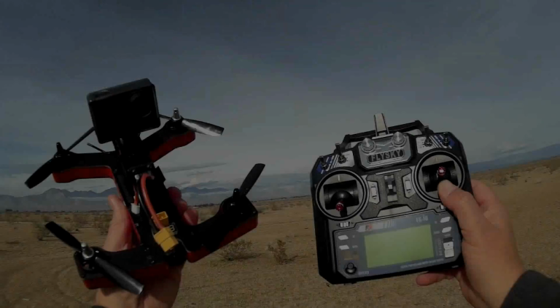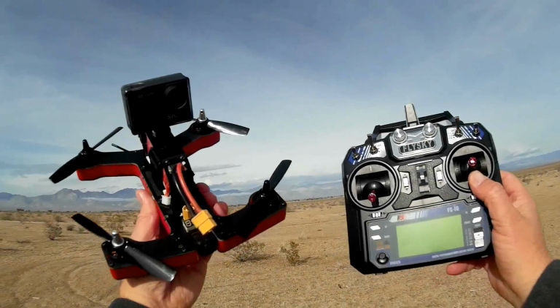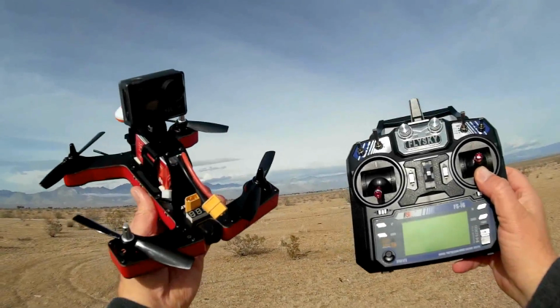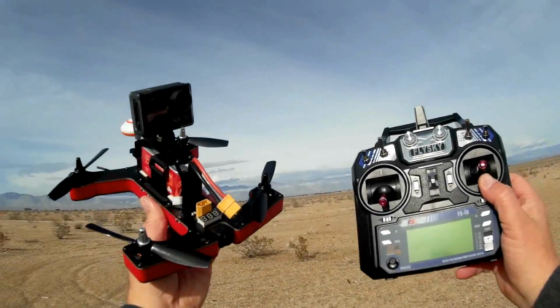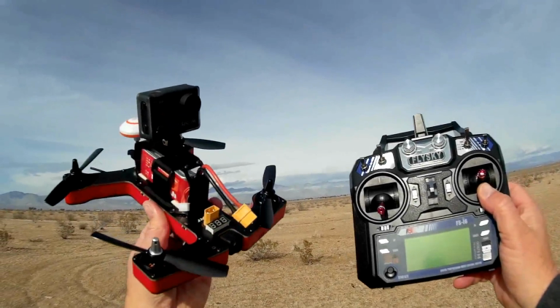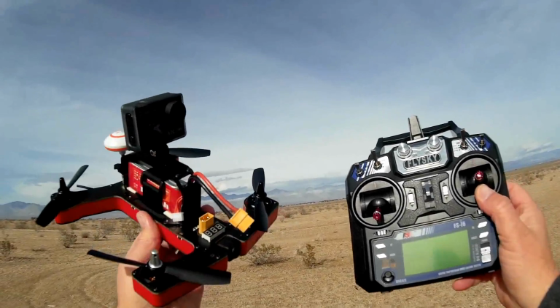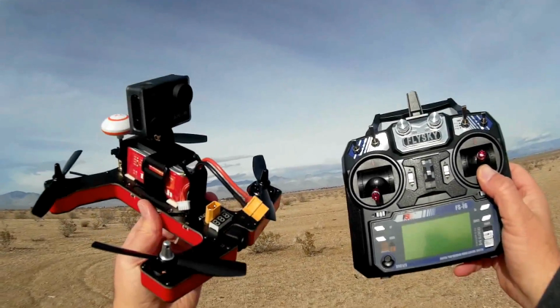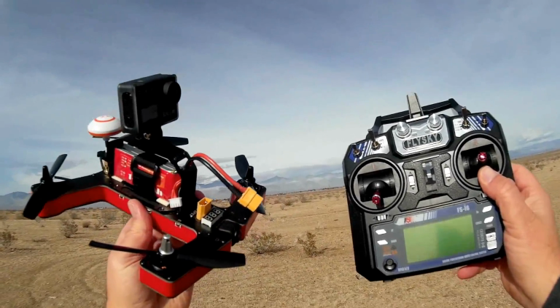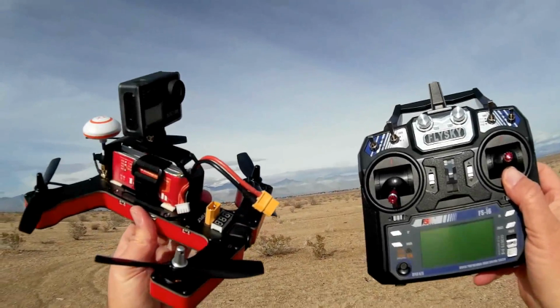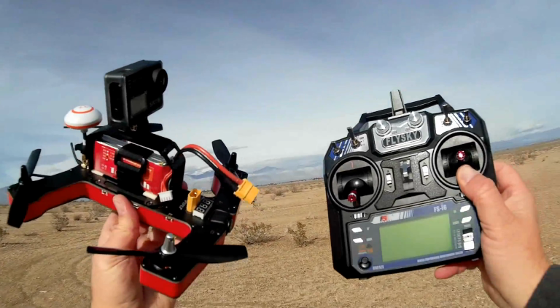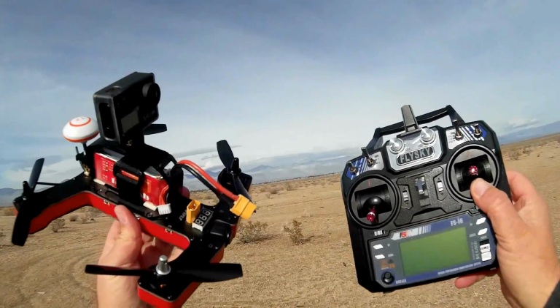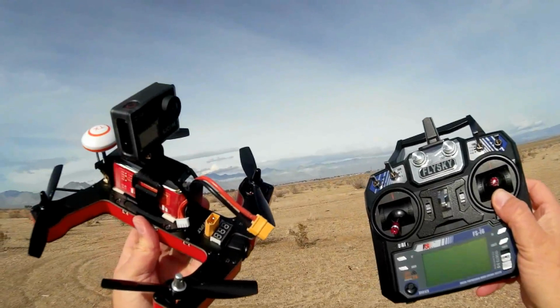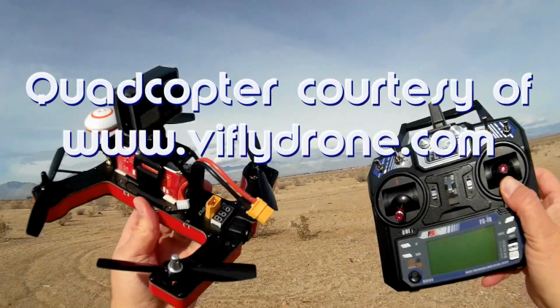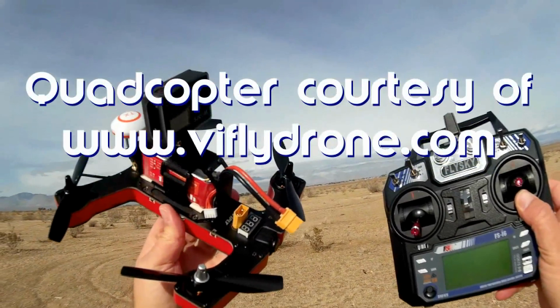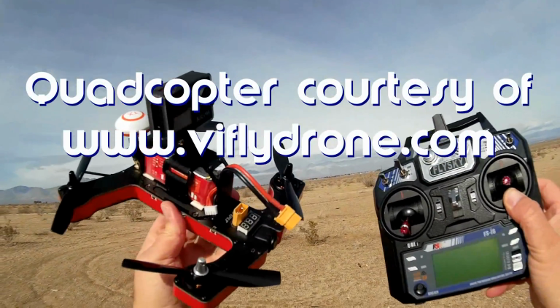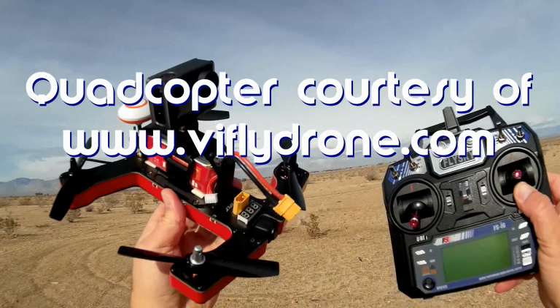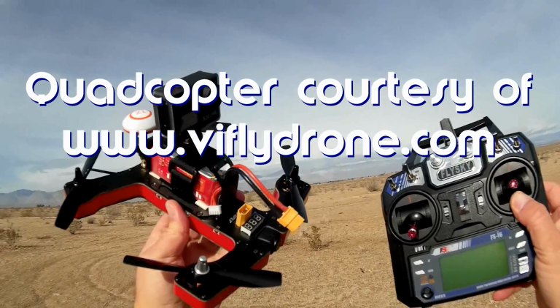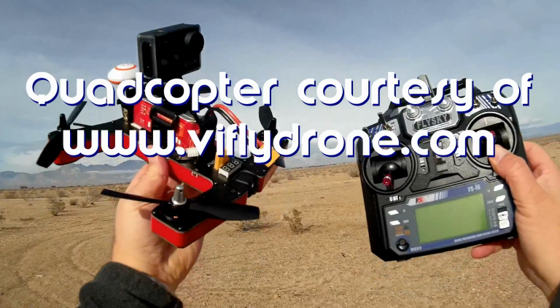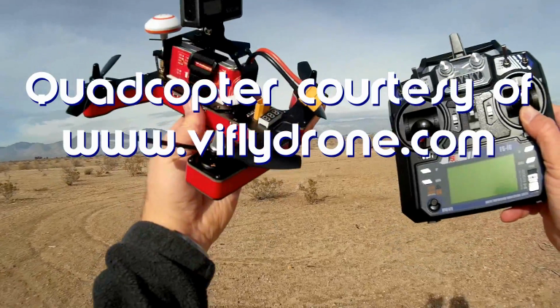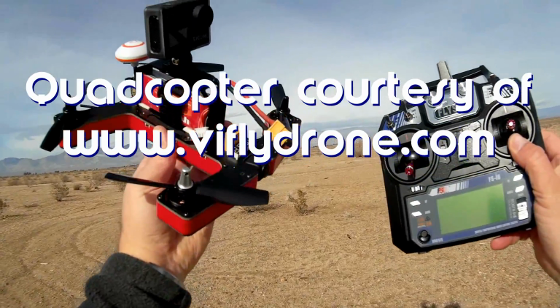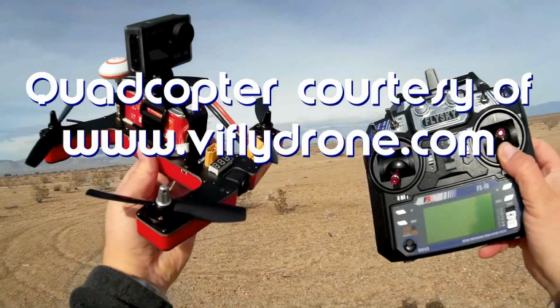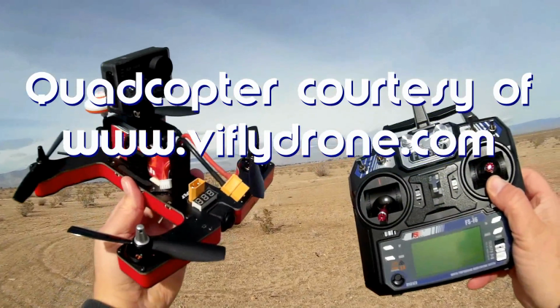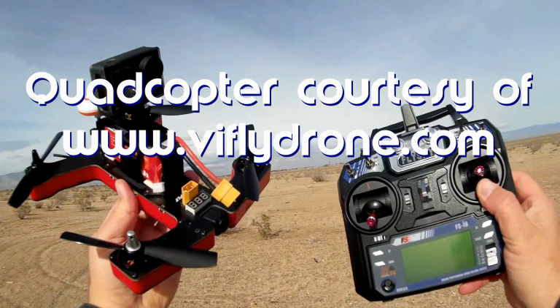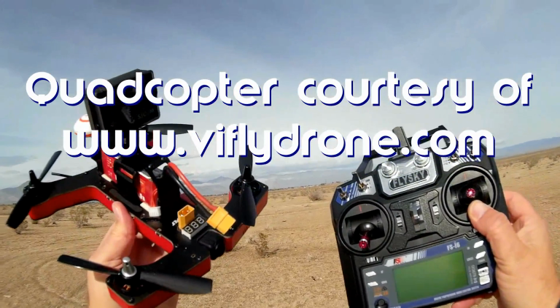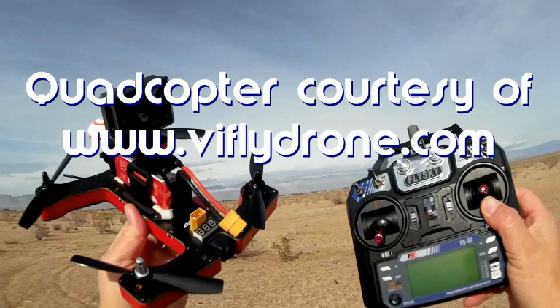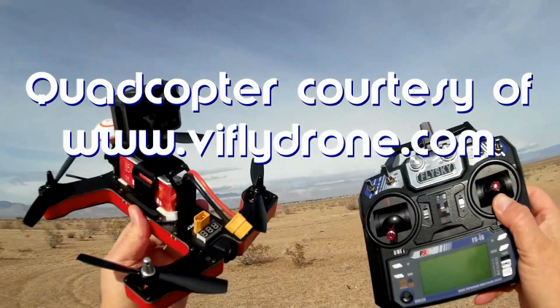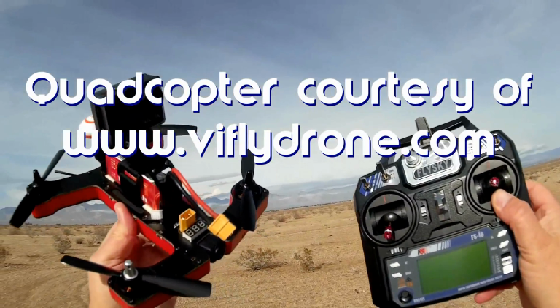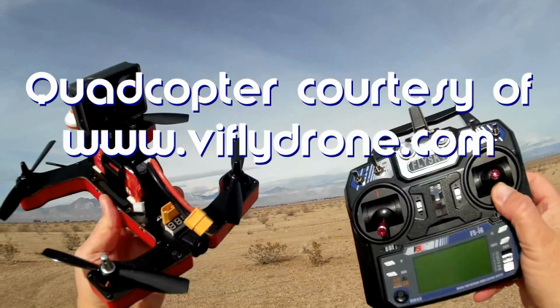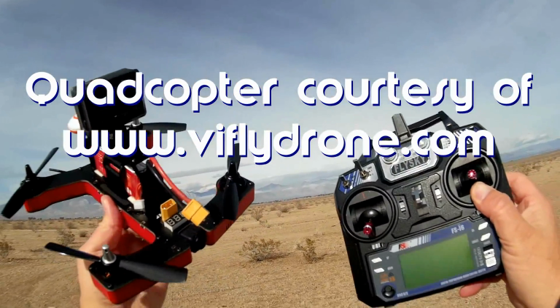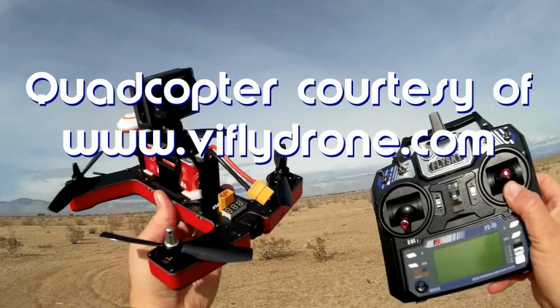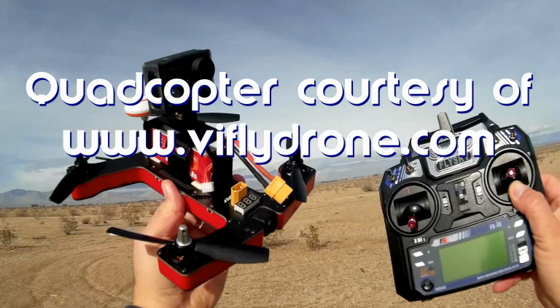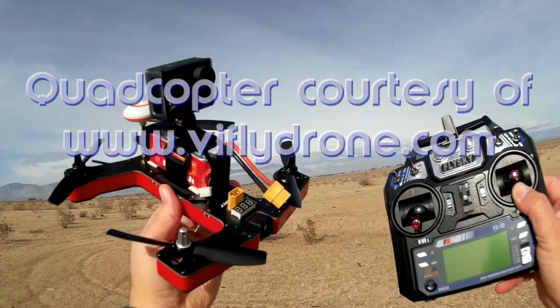Good morning, Quadcopter 101 here. And what I got for you today is a neat new review. This is the Vifly R220 FPV Racer Quadcopter.